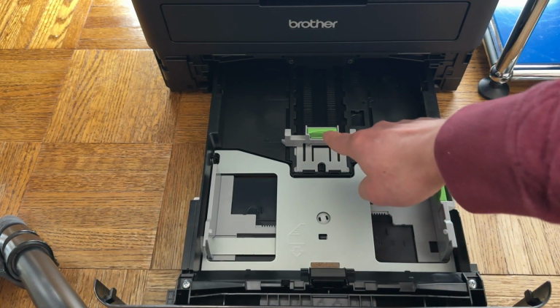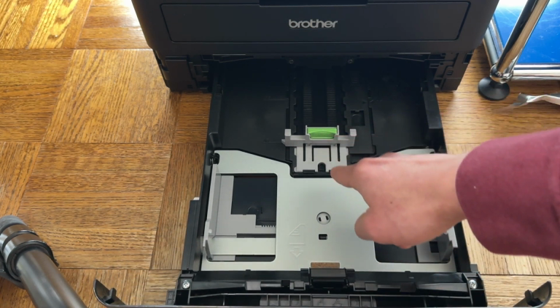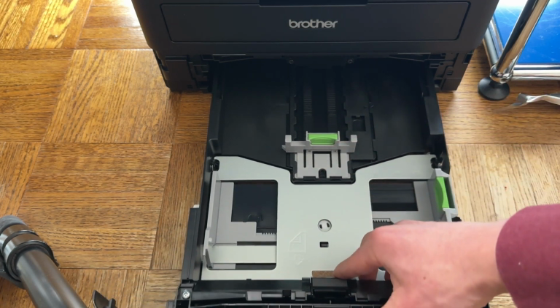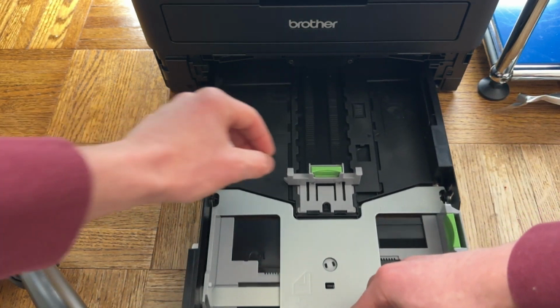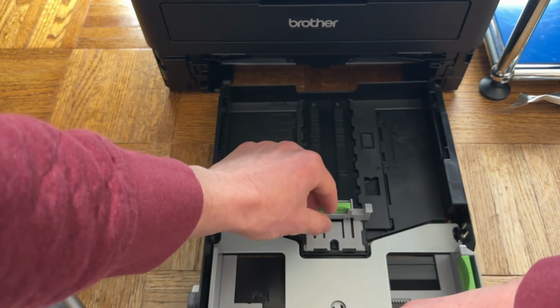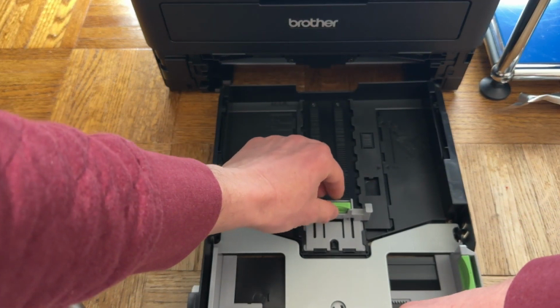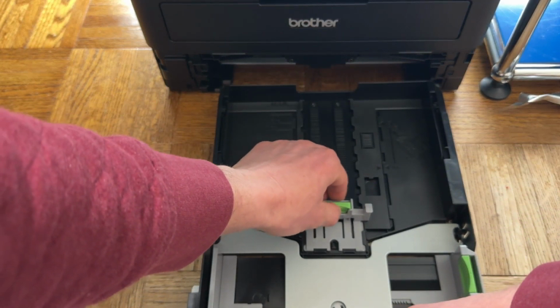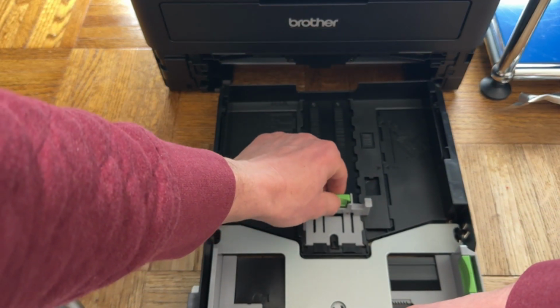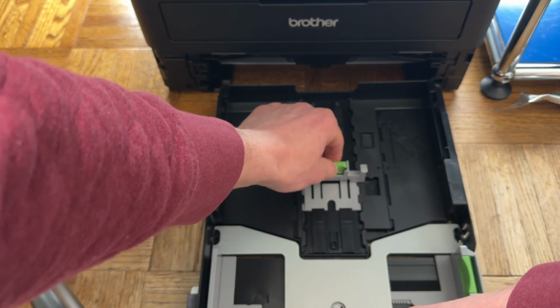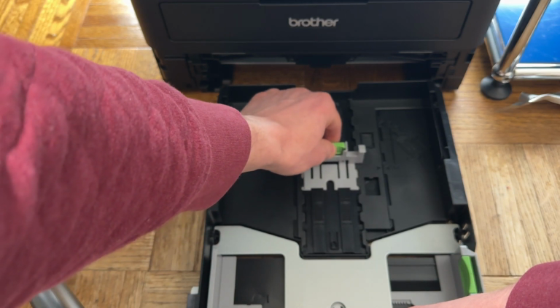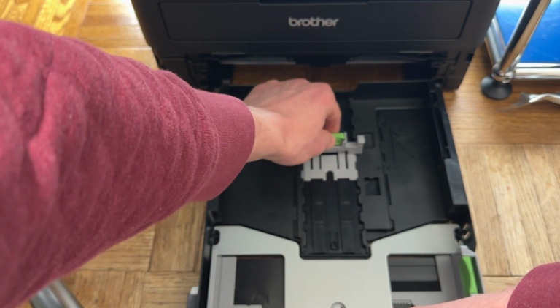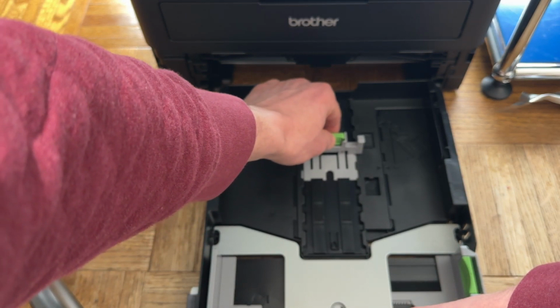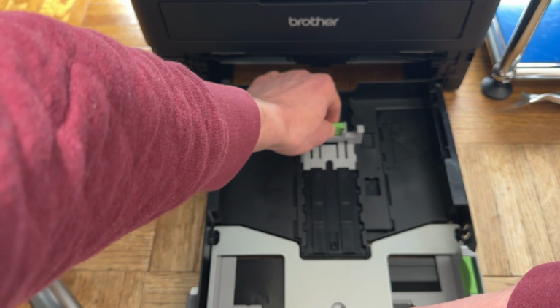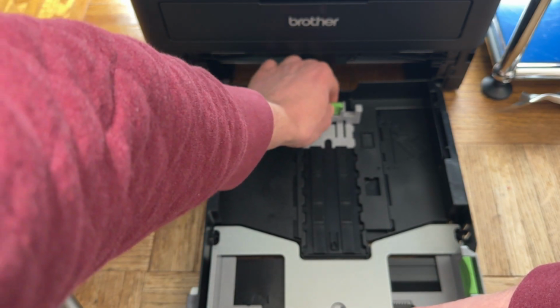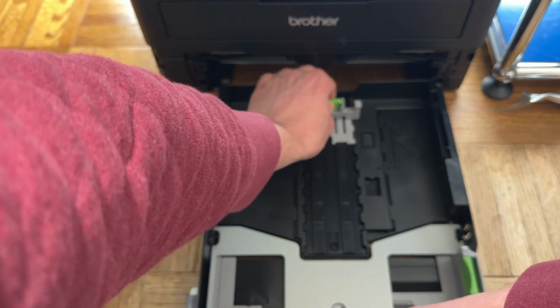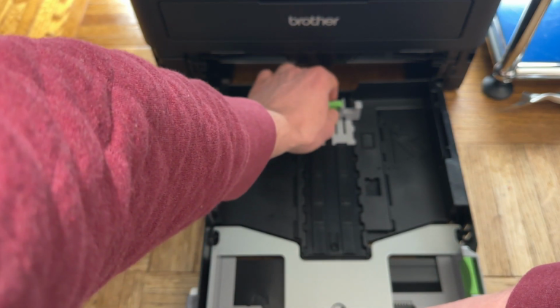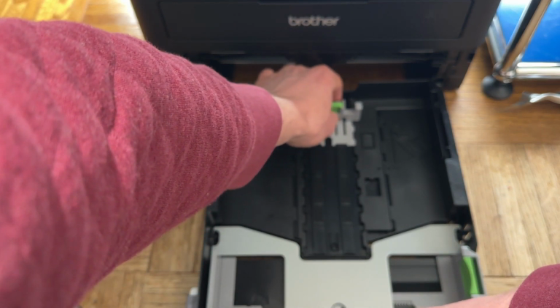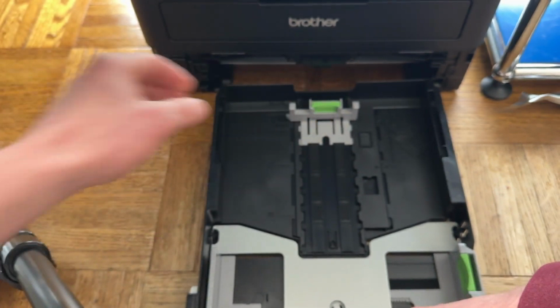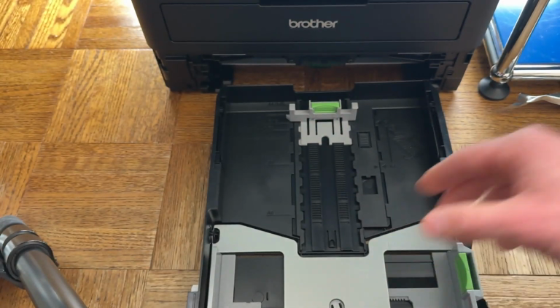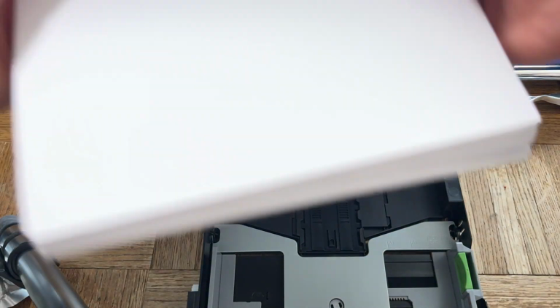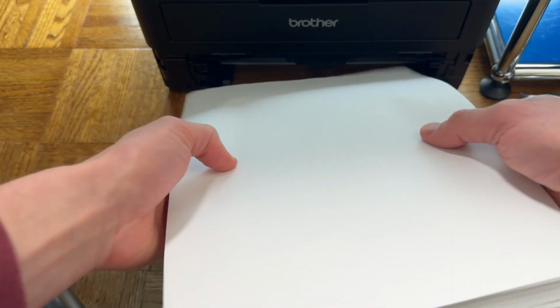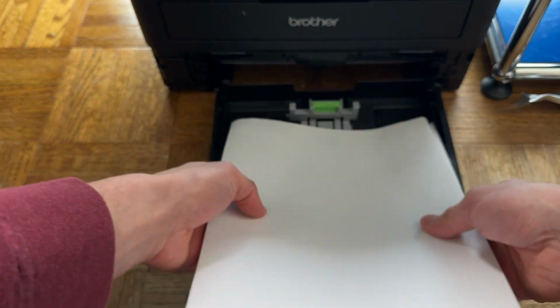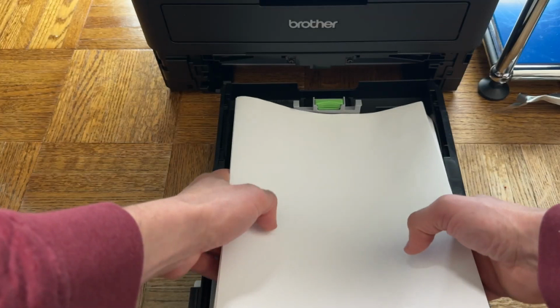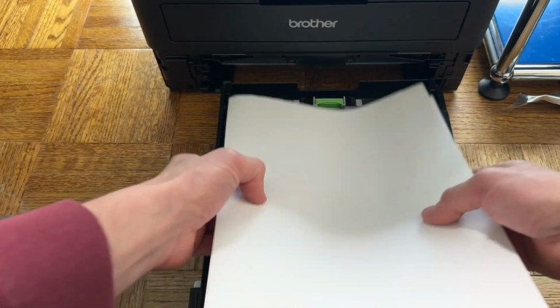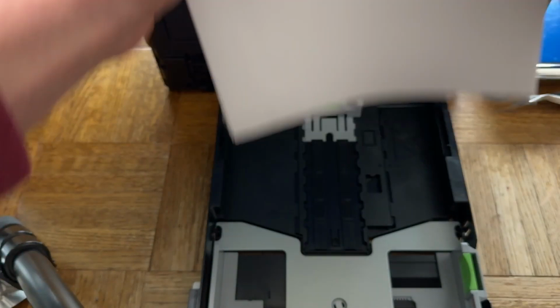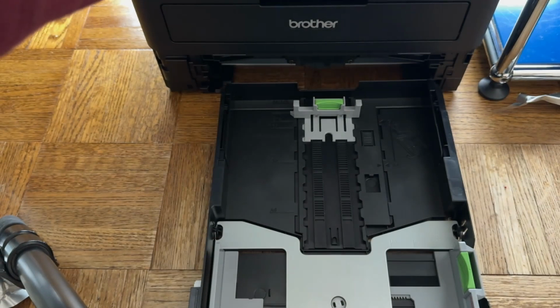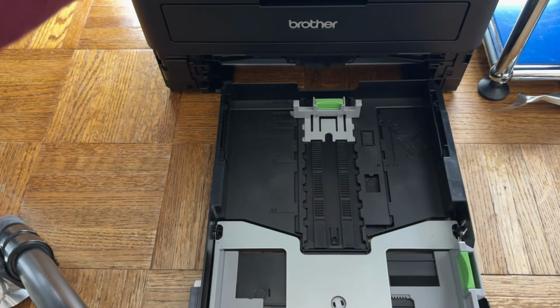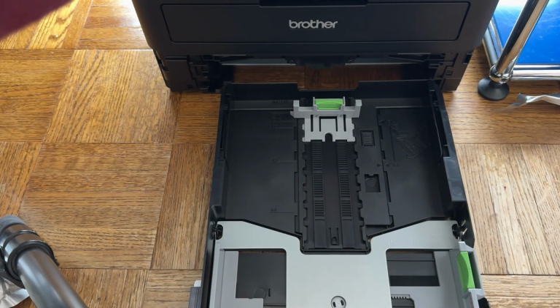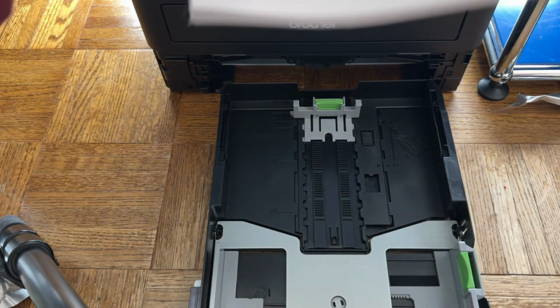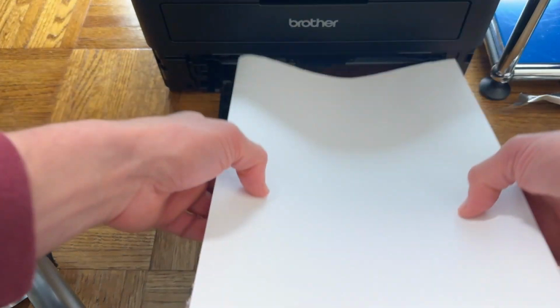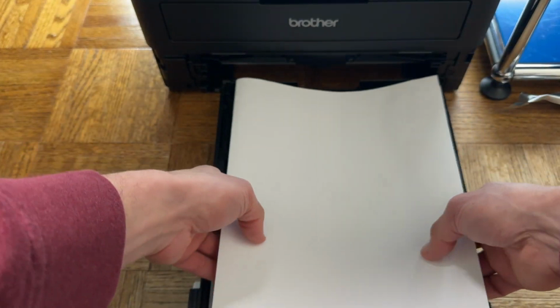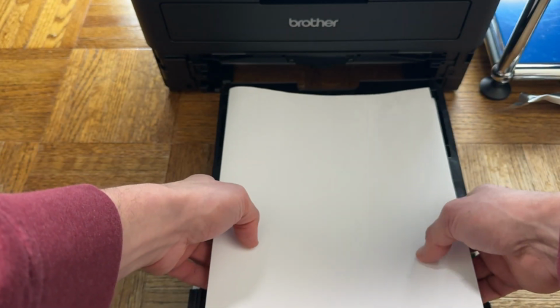This too will be too far in — just move it back. Now you're going to get that paper and try to flatten it out a little bit.